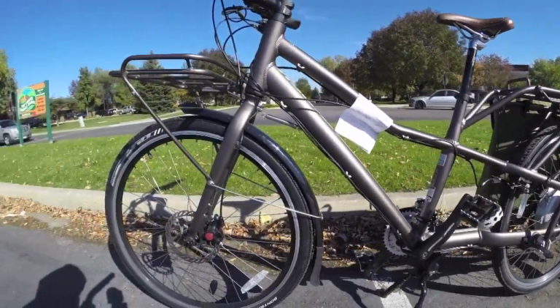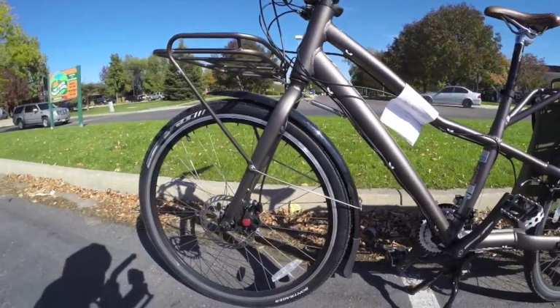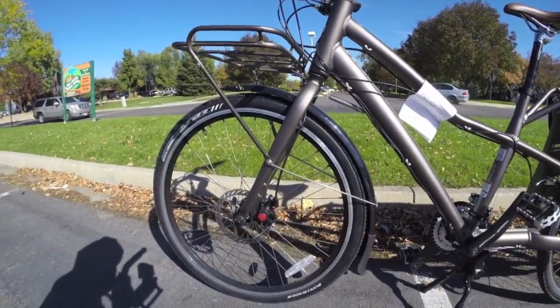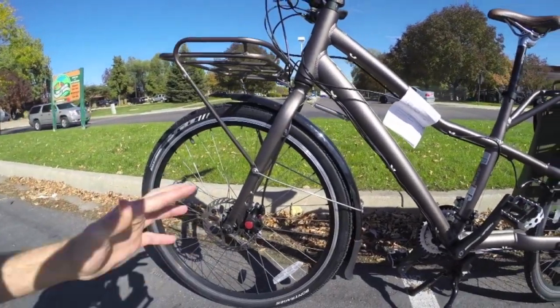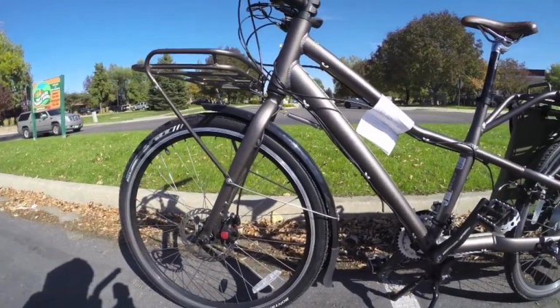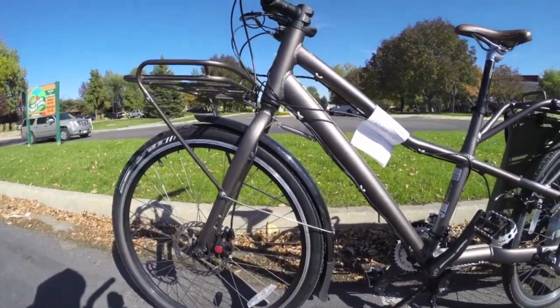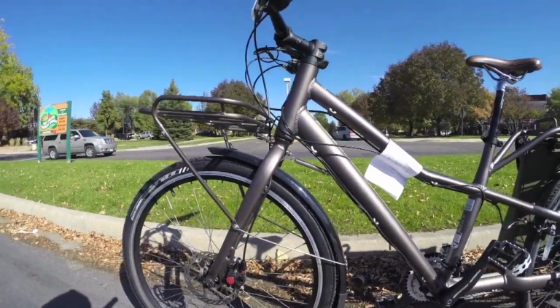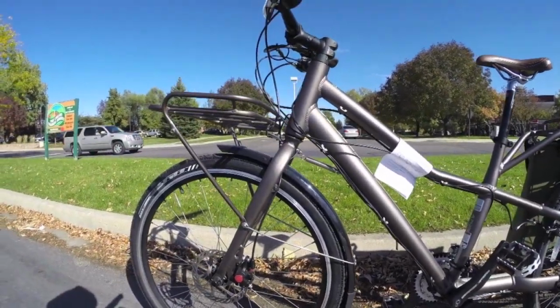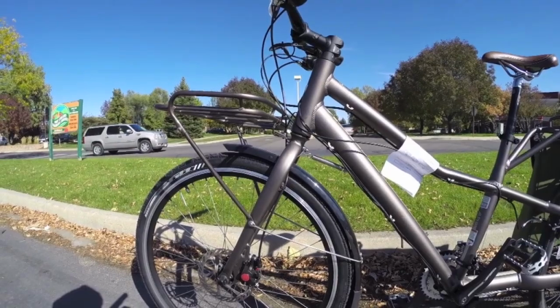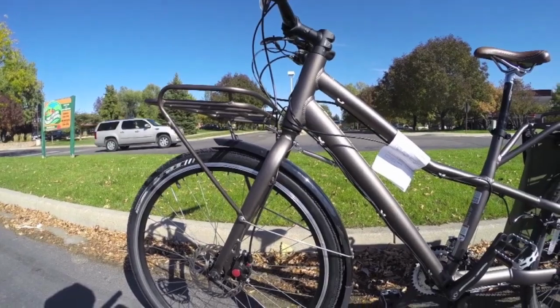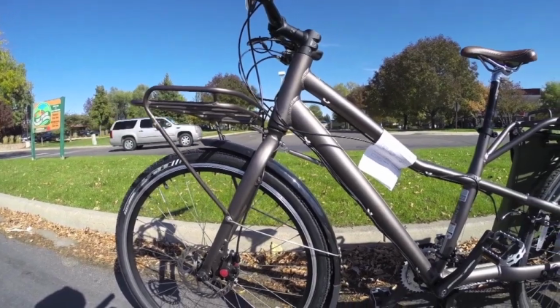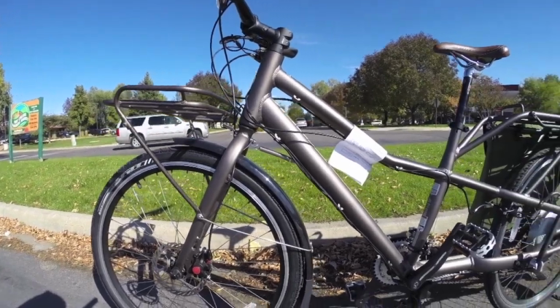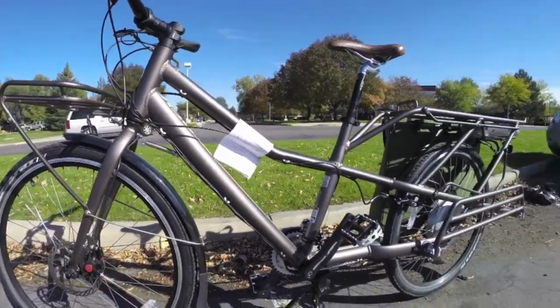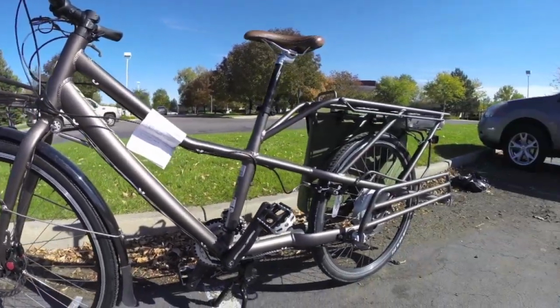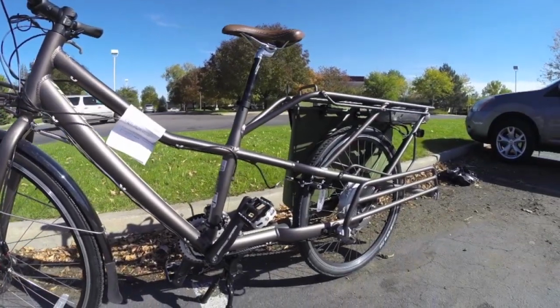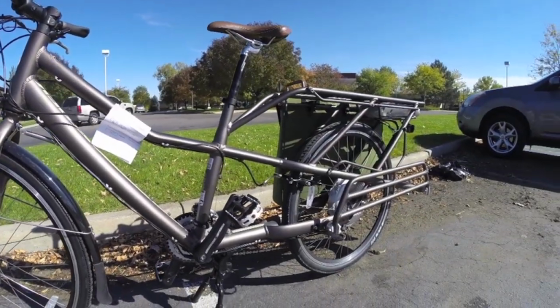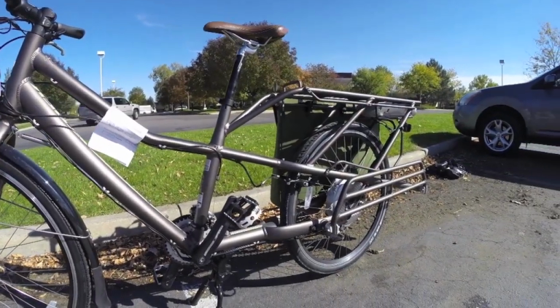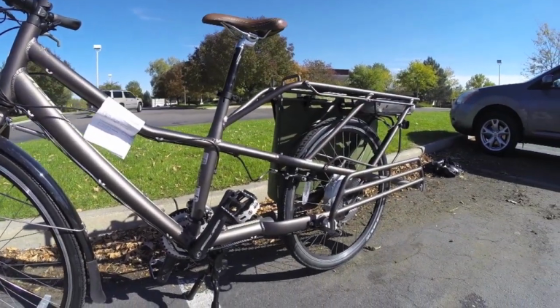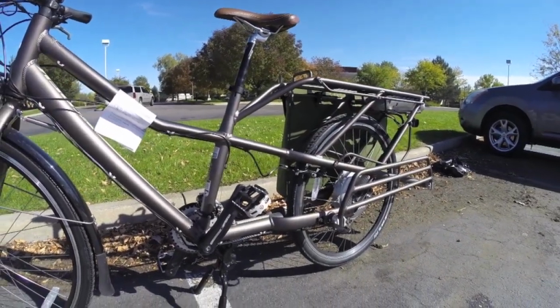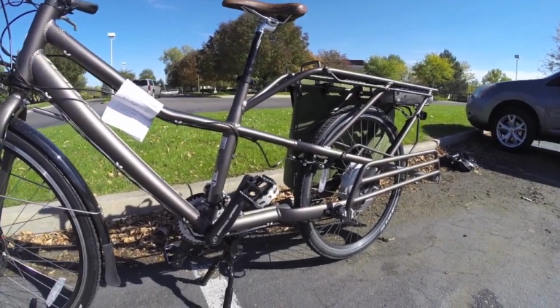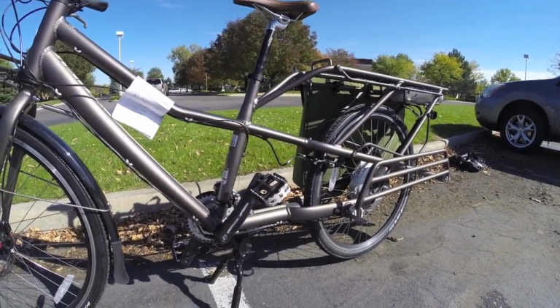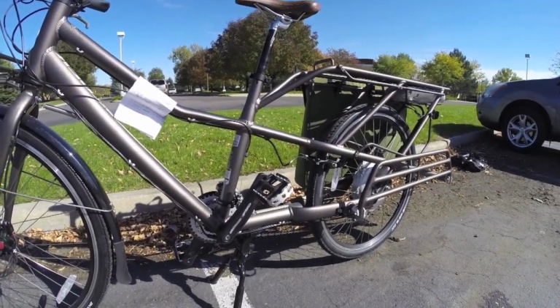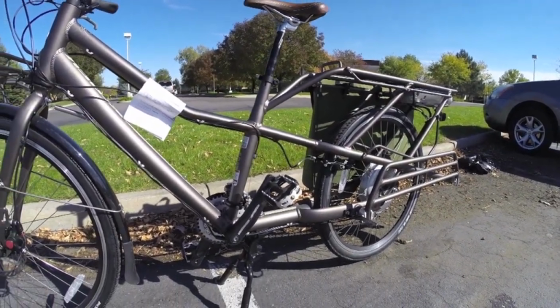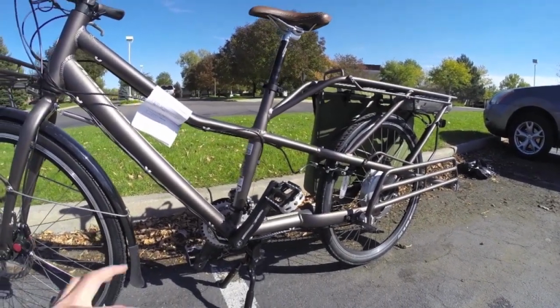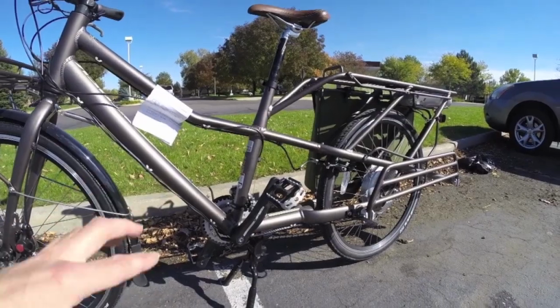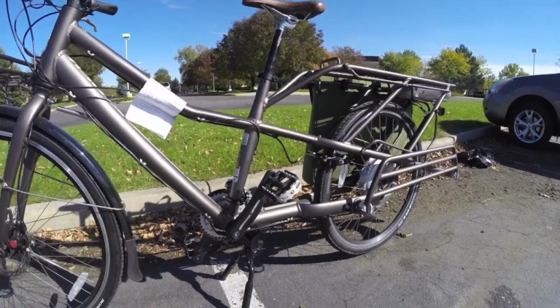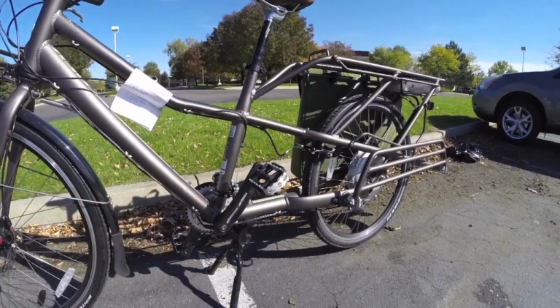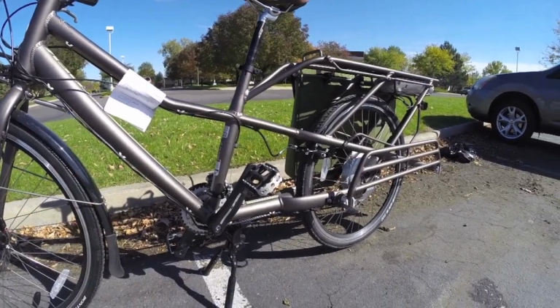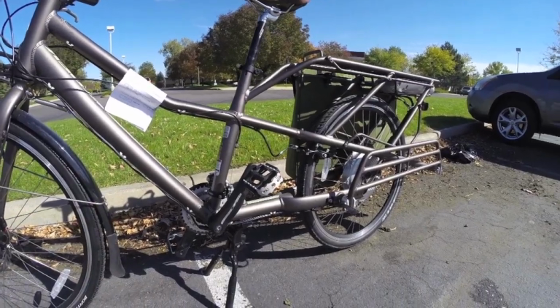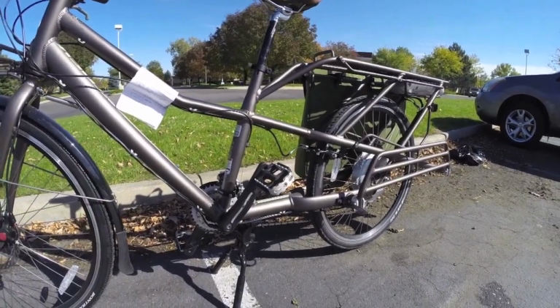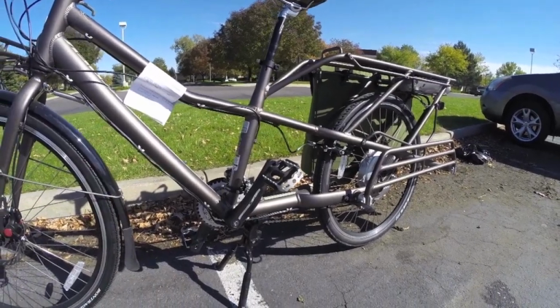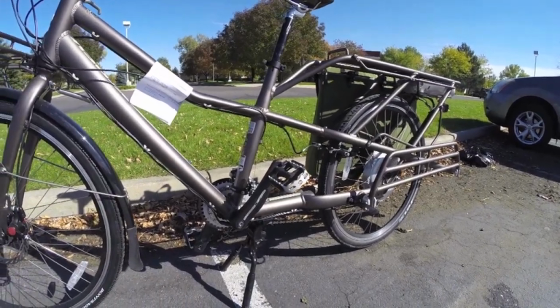Again, this is a 2011-2012 time frame. Electric bikes just weren't quite as refined back then, and I think this is a really good shot at it — again, for just under about $3,000, like $2,800.